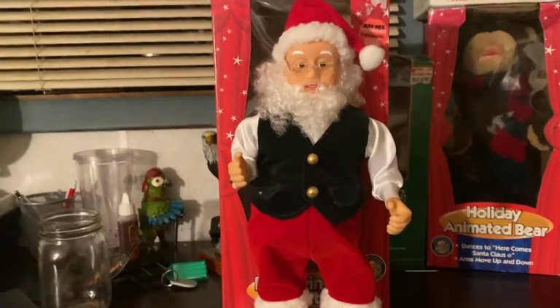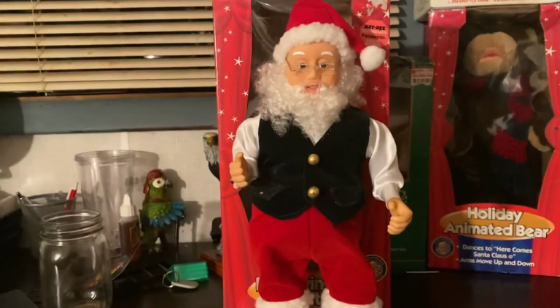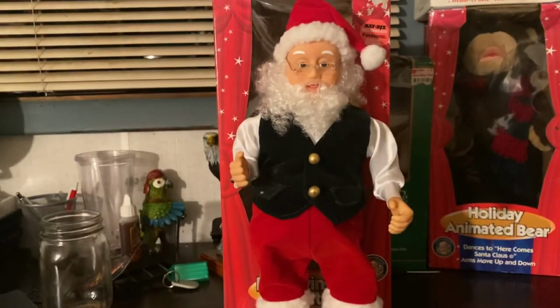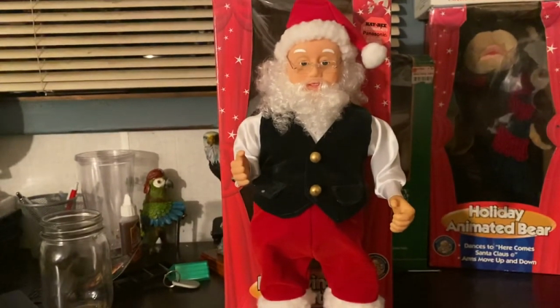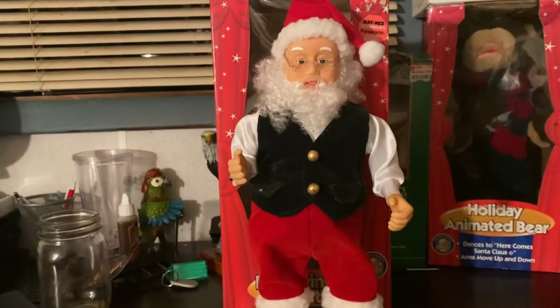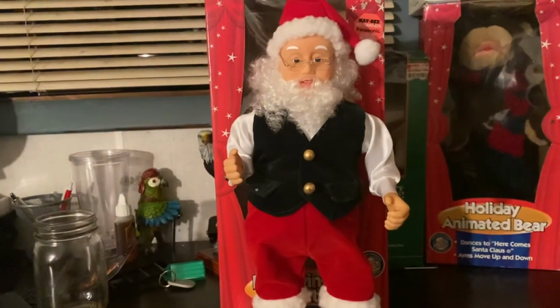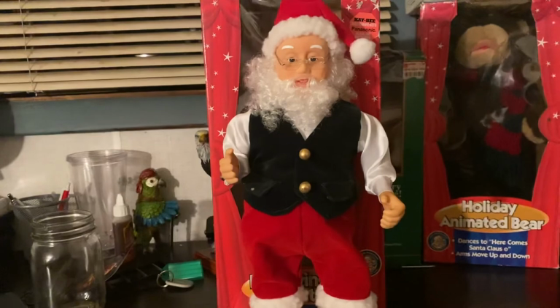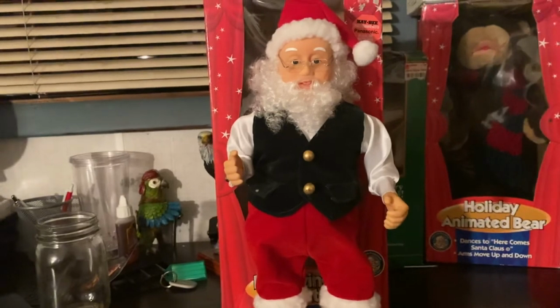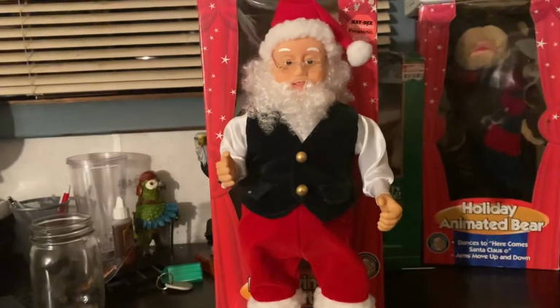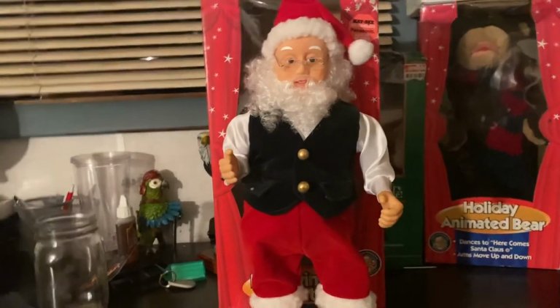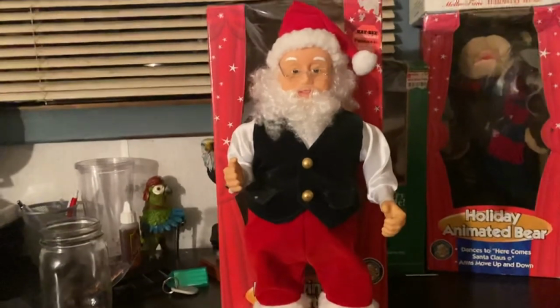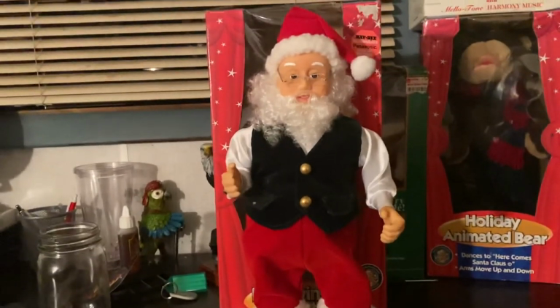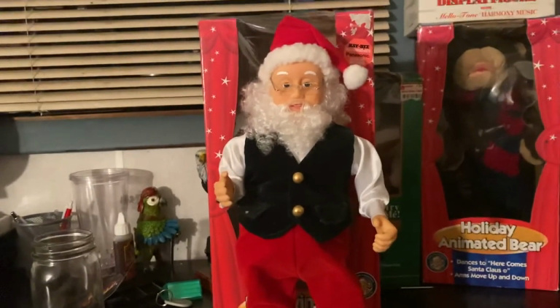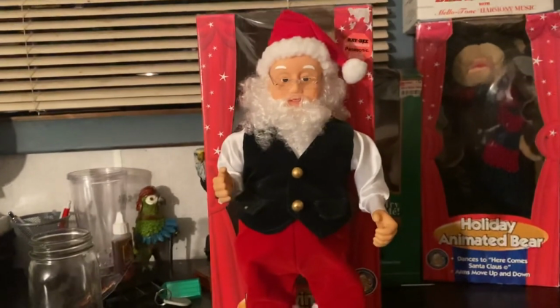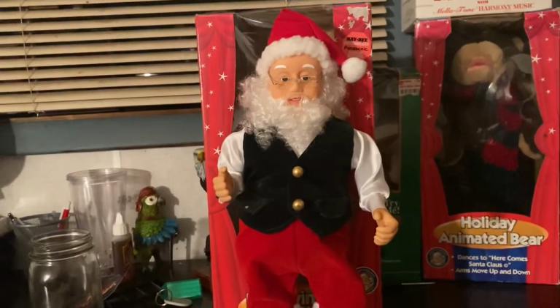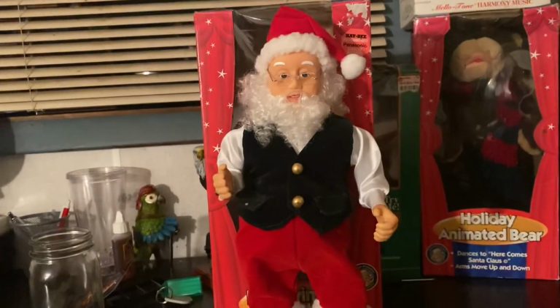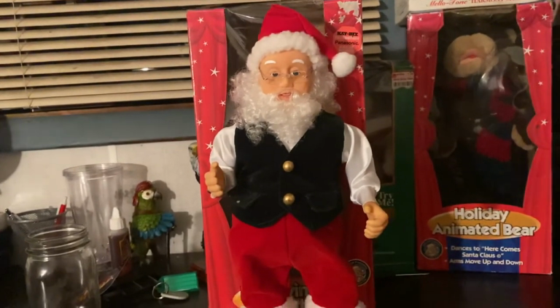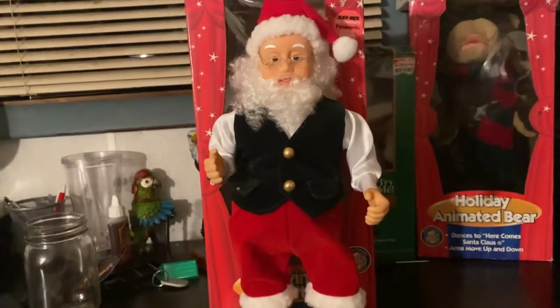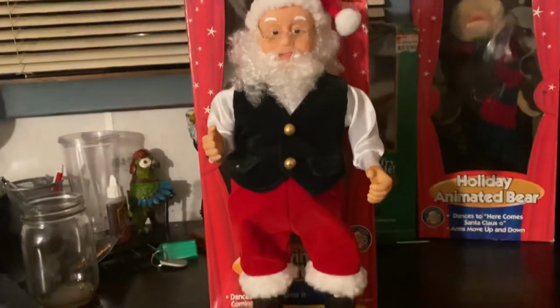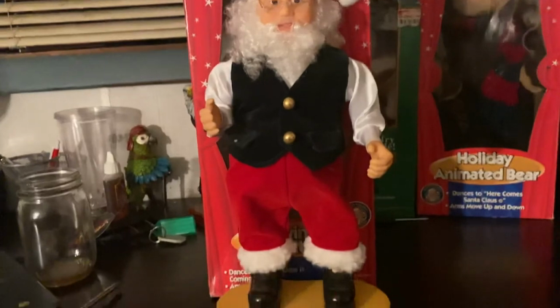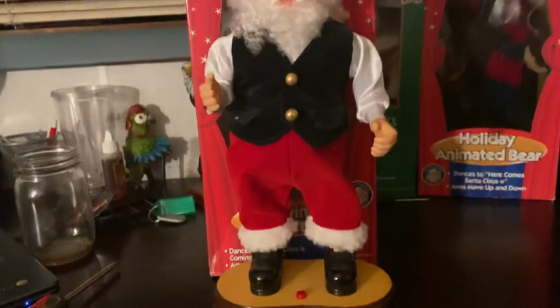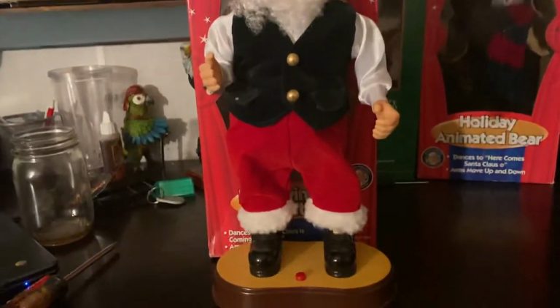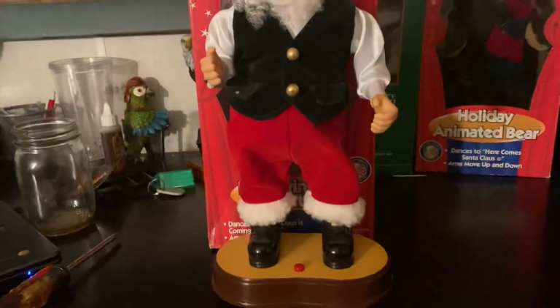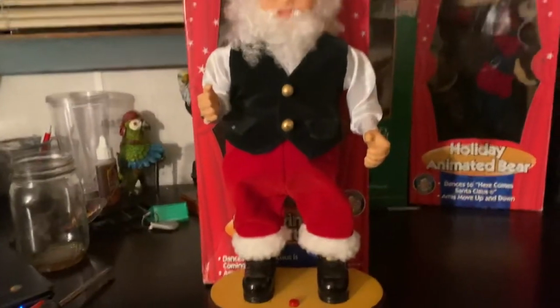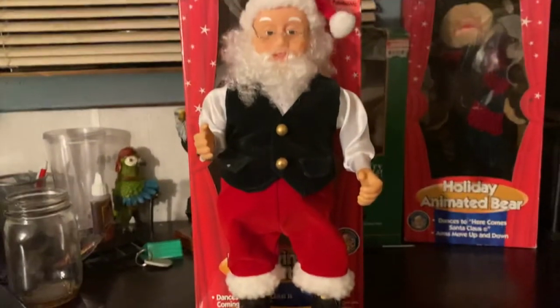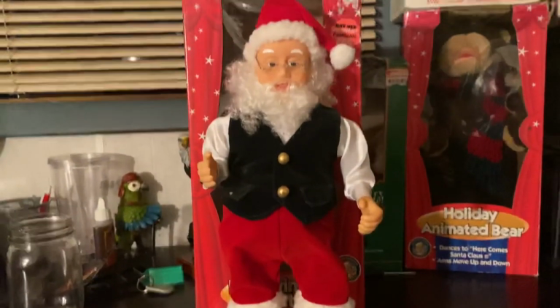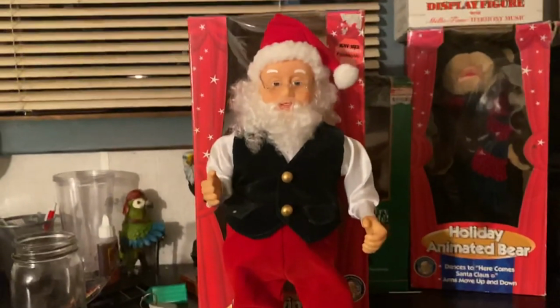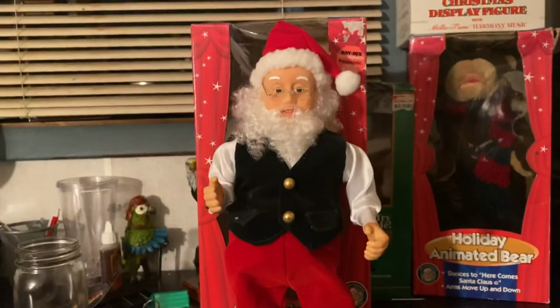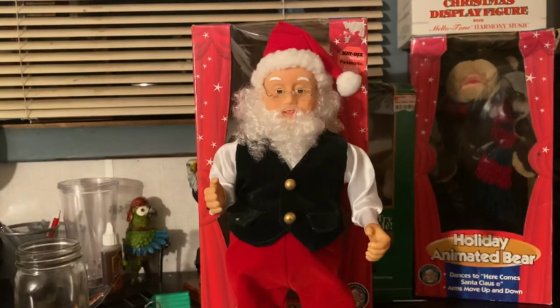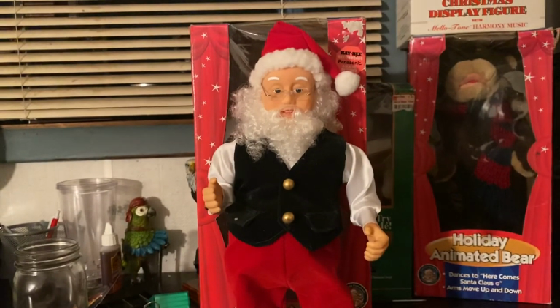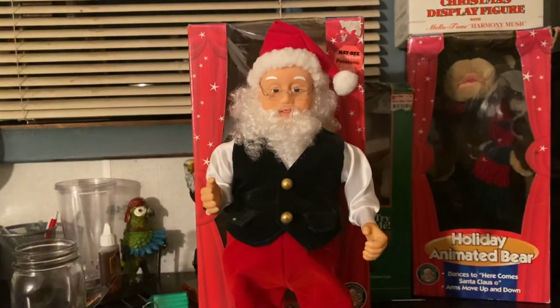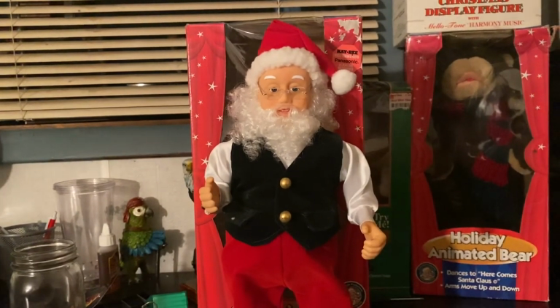I'm really surprised I found a small one in such good condition for so cheap. Anyways, that's going to wrap it up. Thank you for today's video, and I'll see you in the next one.